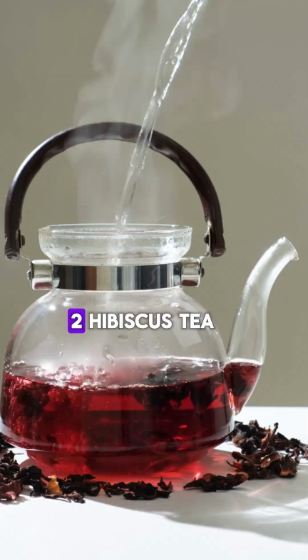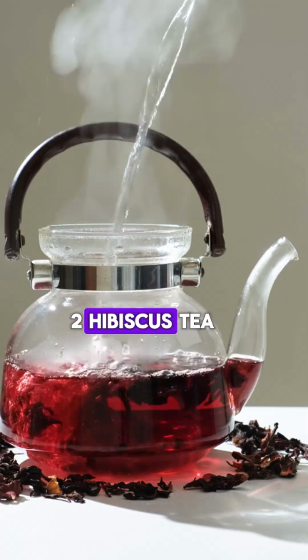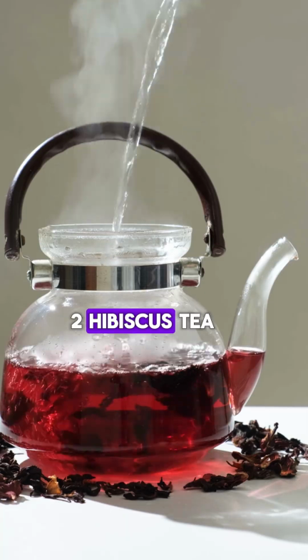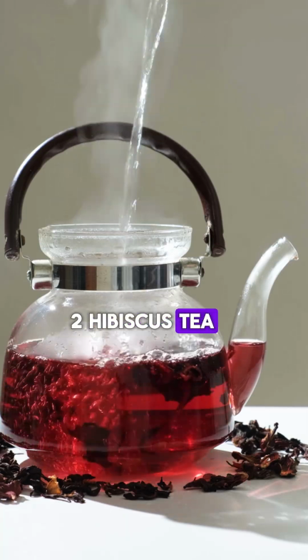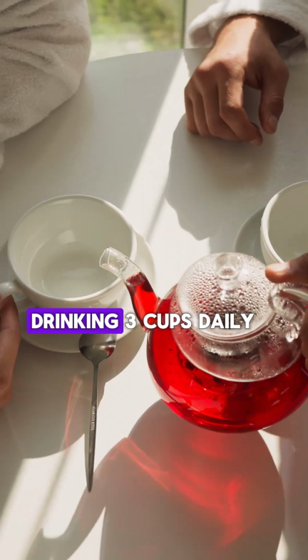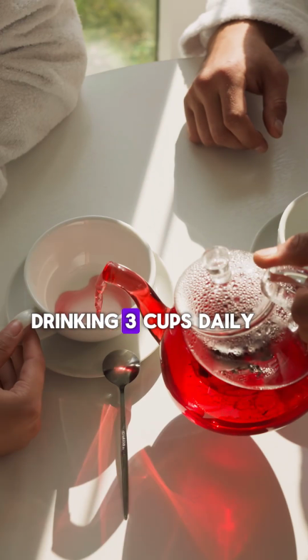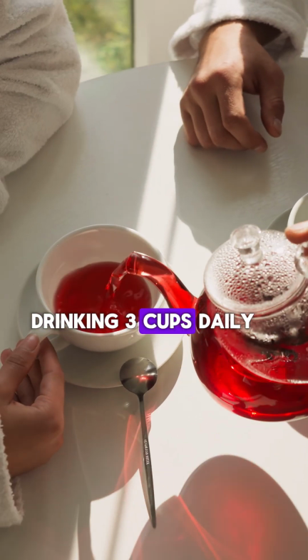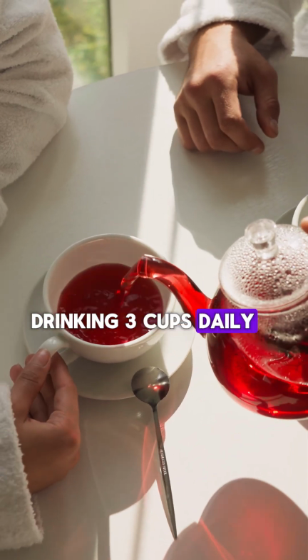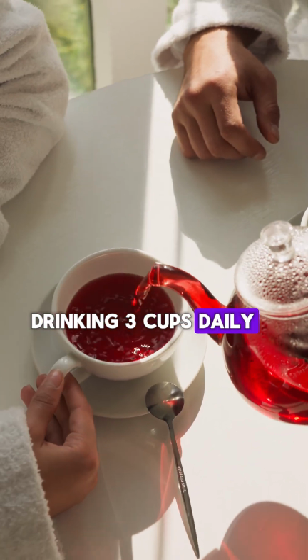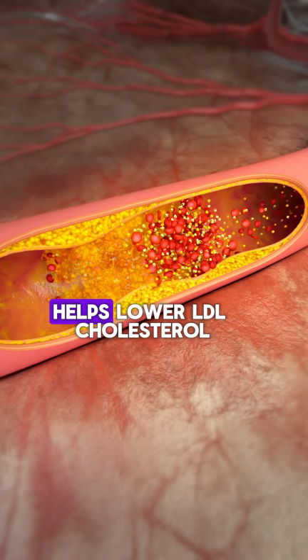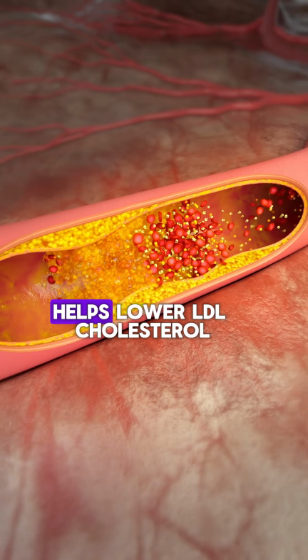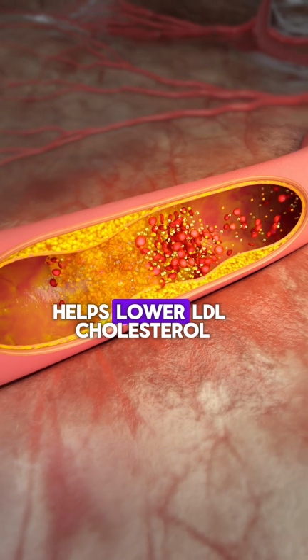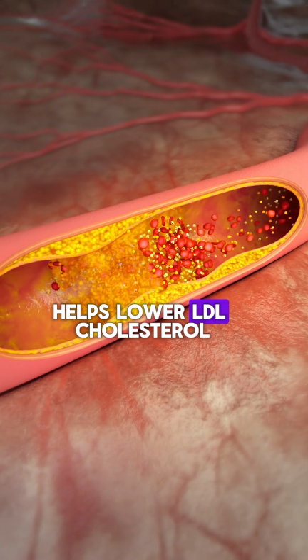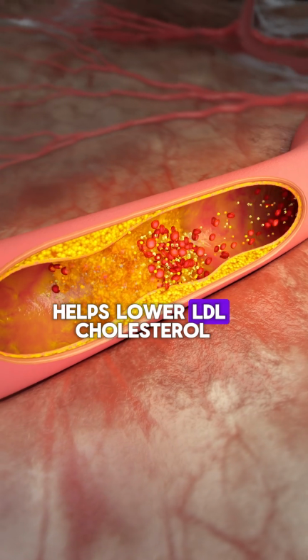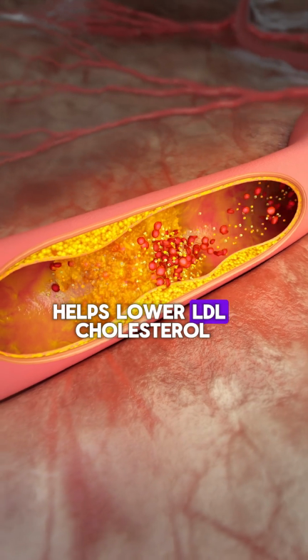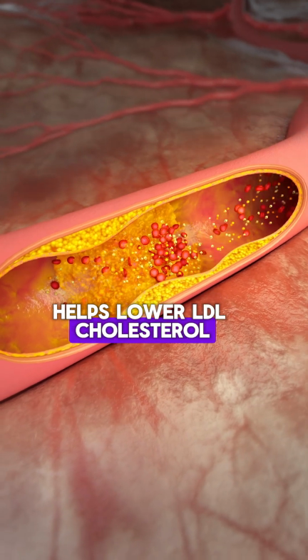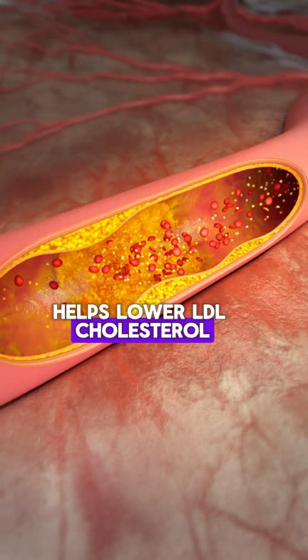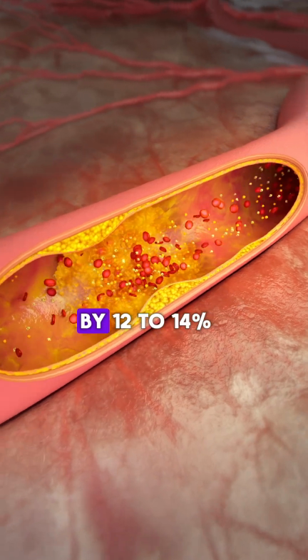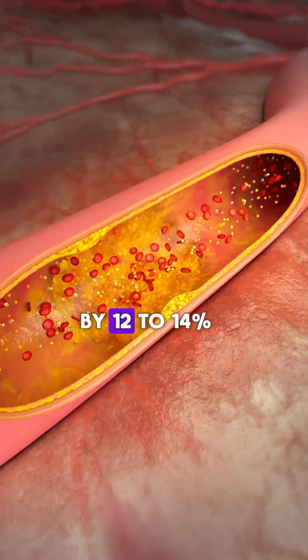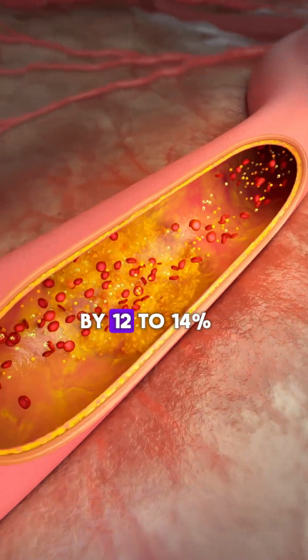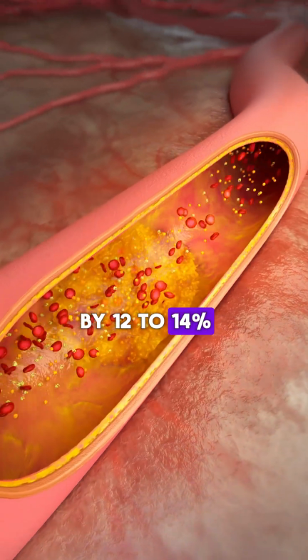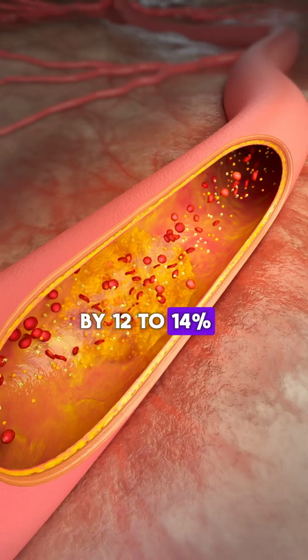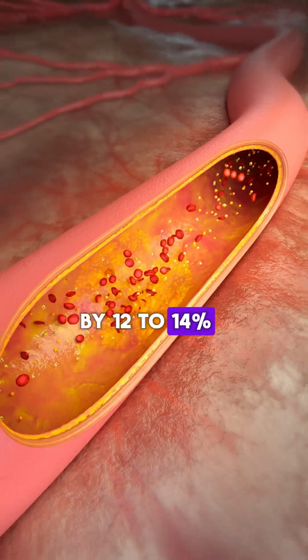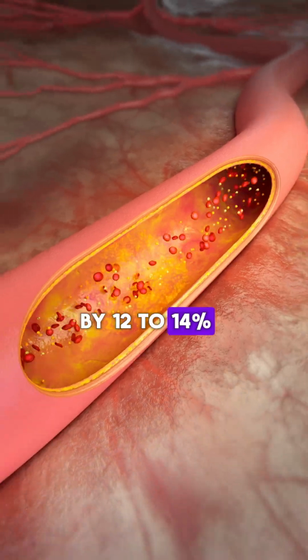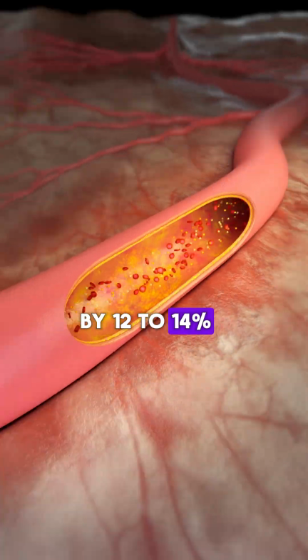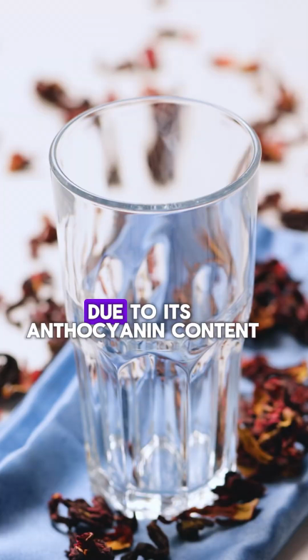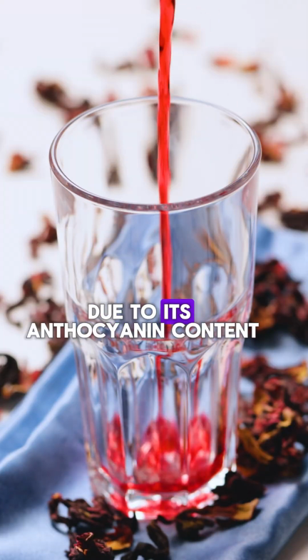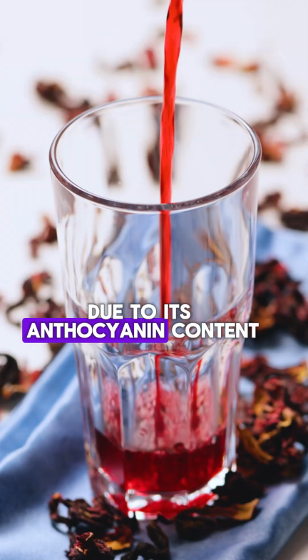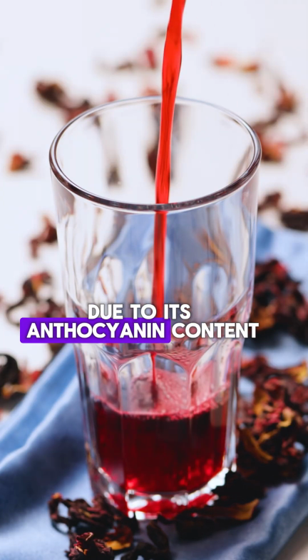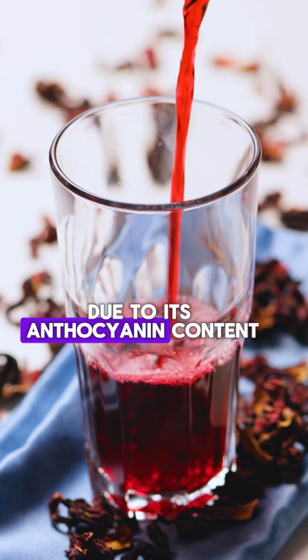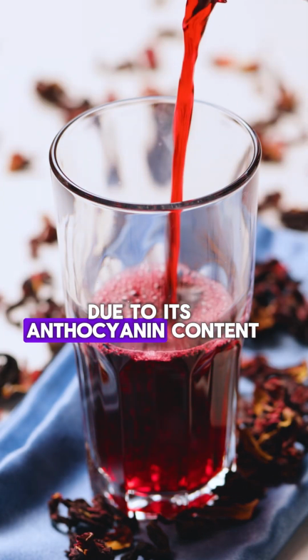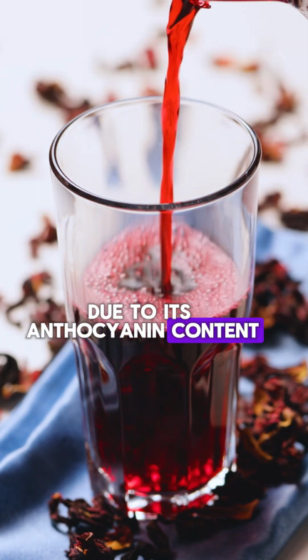Two: hibiscus tea. Drinking three cups daily helps lower LDL cholesterol by 12 to 14 percent due to its anthocyanin content.